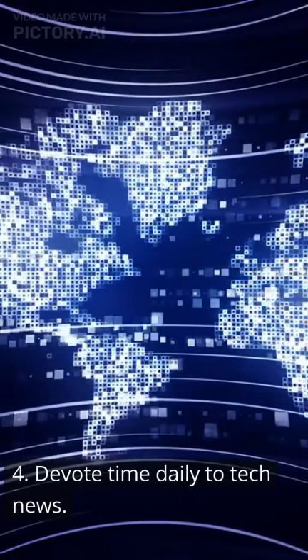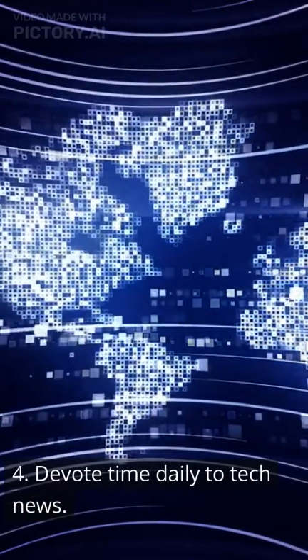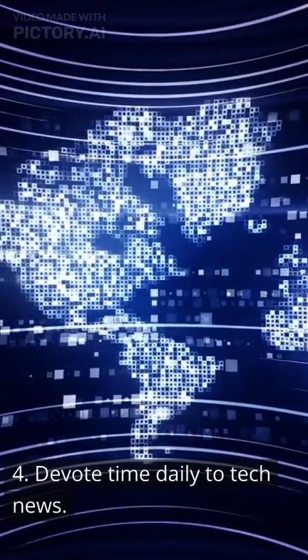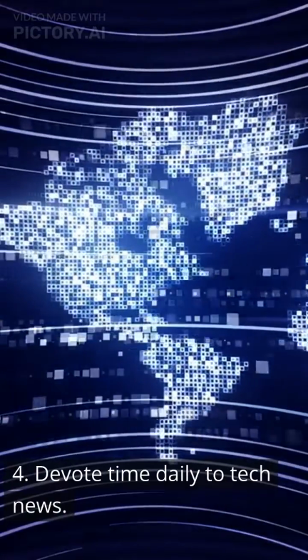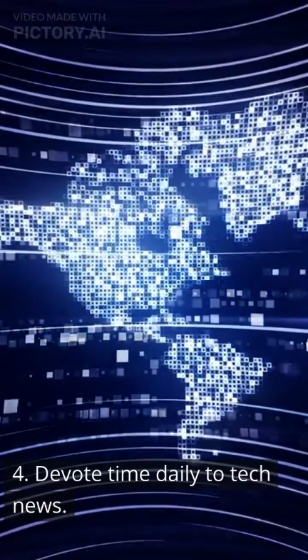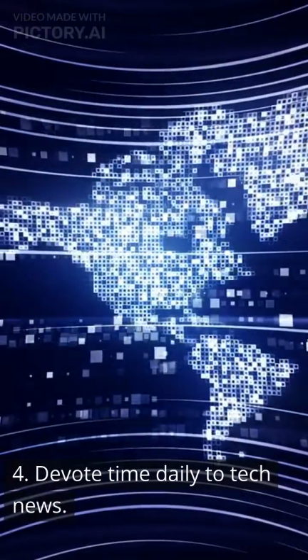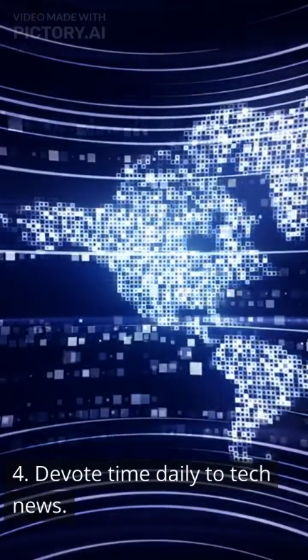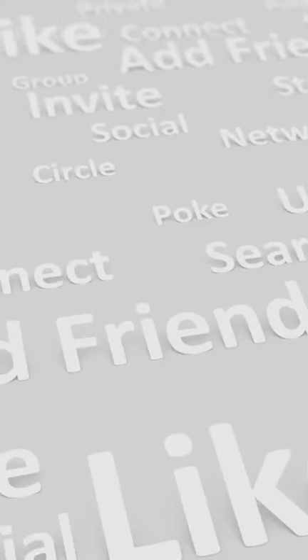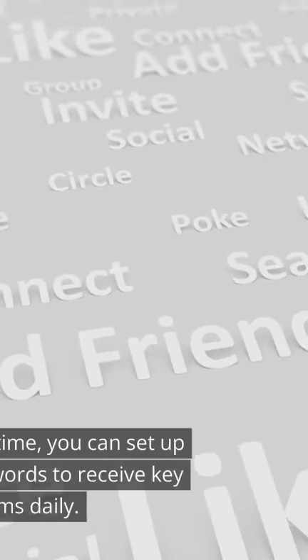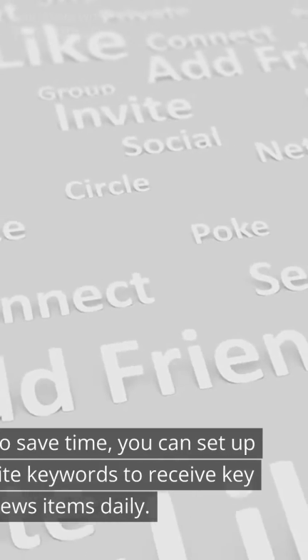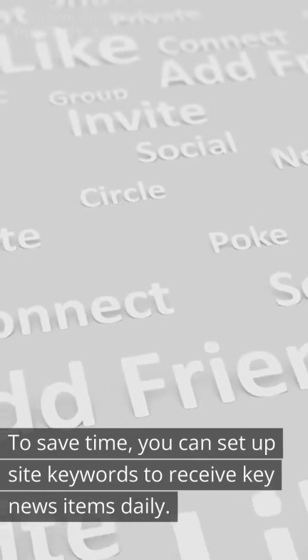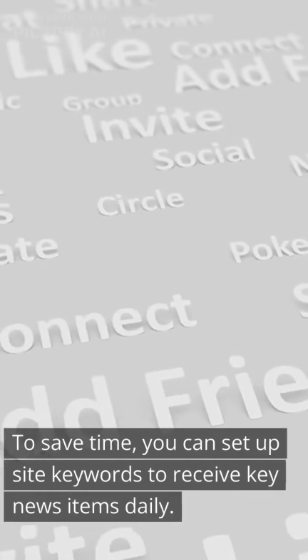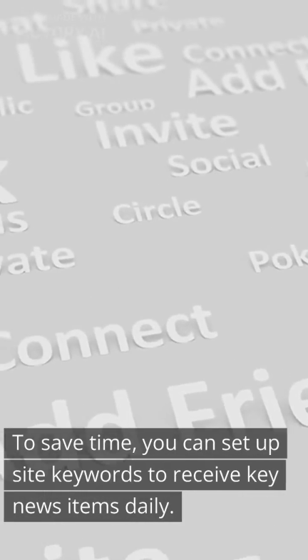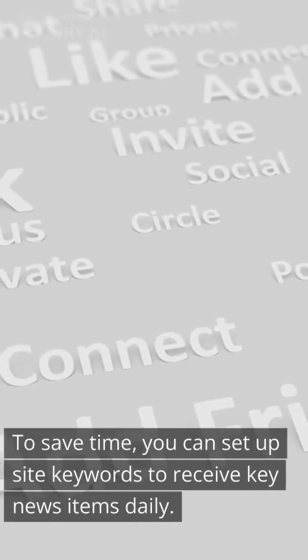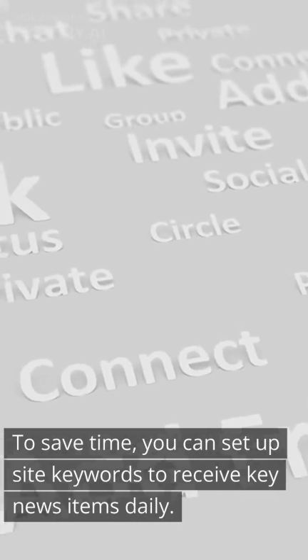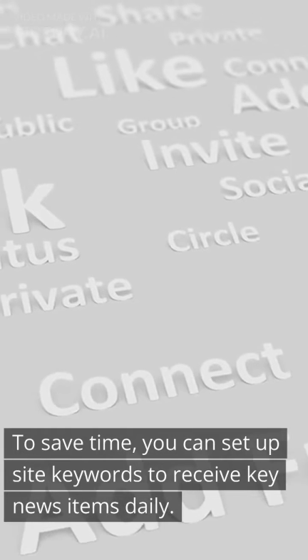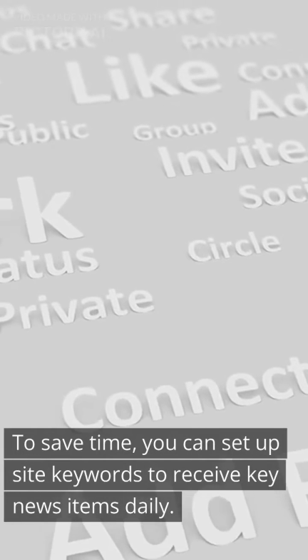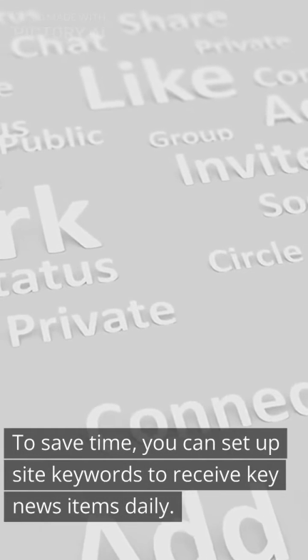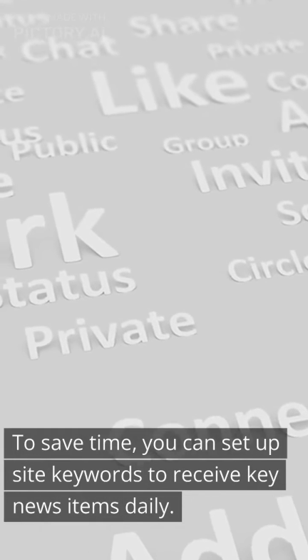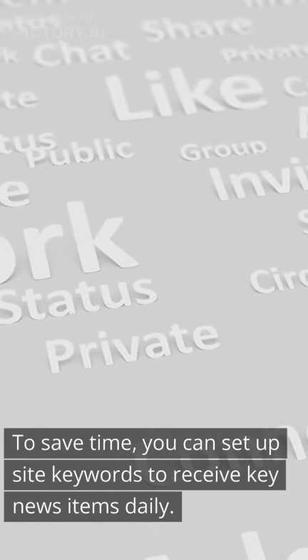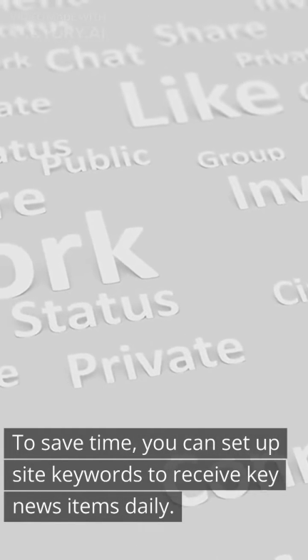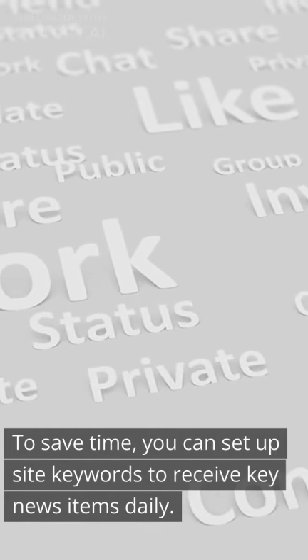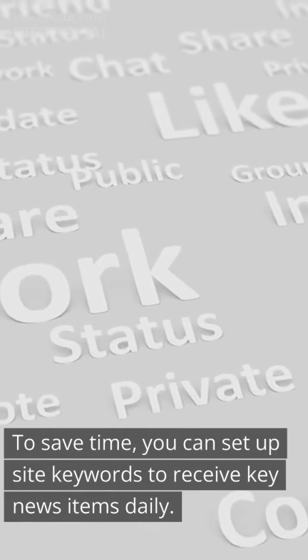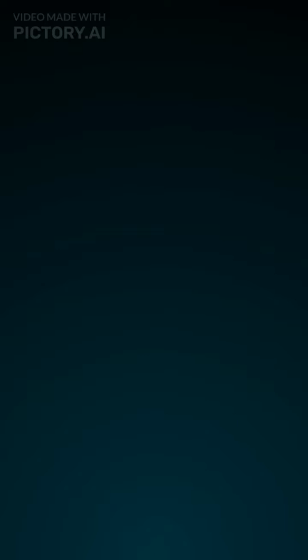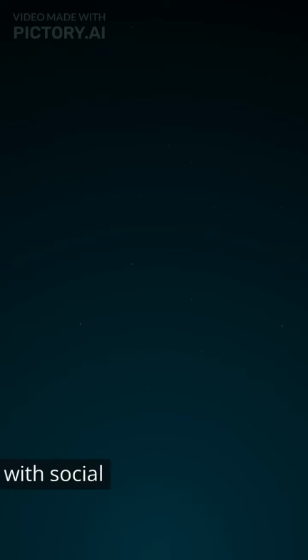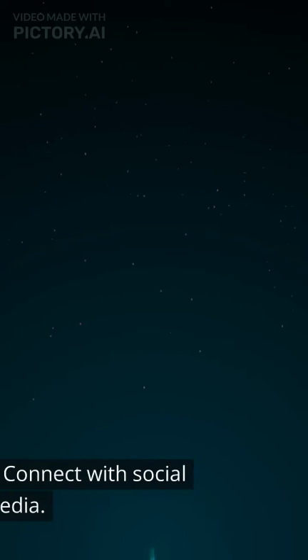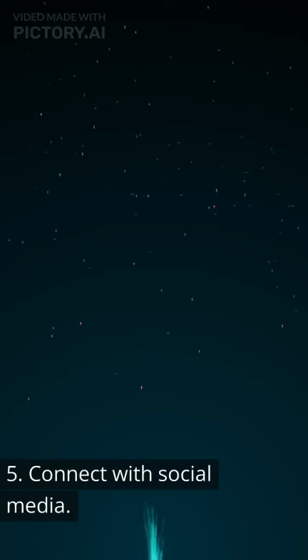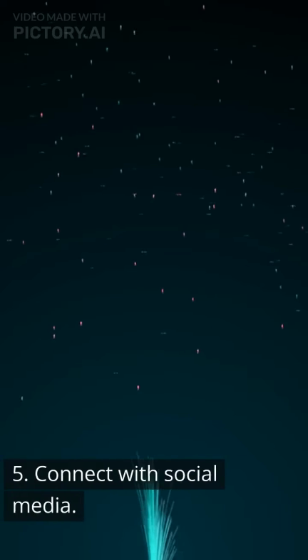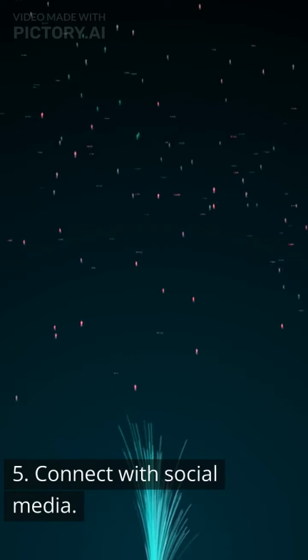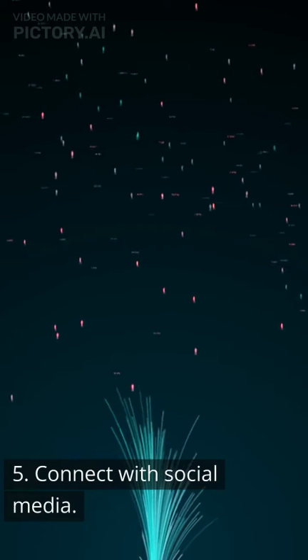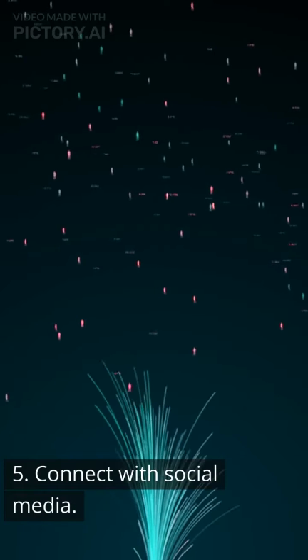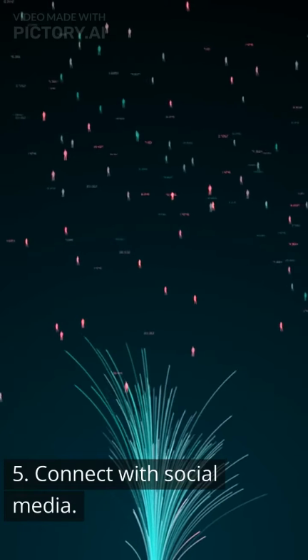4. Devote time daily to tech news. To save time, you can set up site keywords to receive key news items daily. 5. Connect with social media.